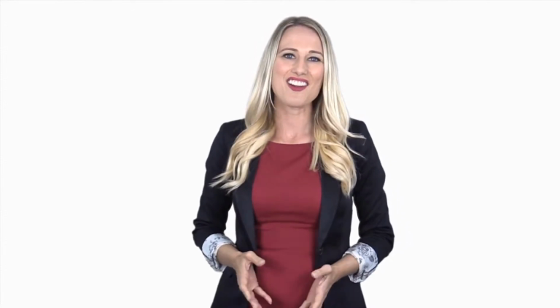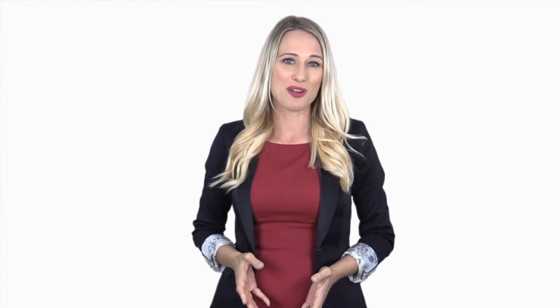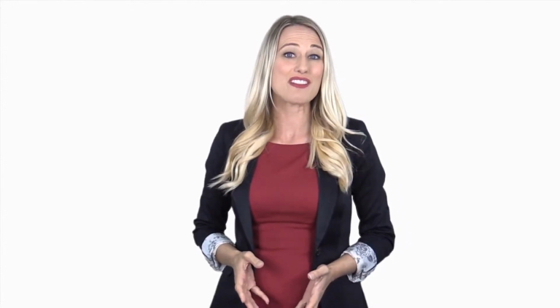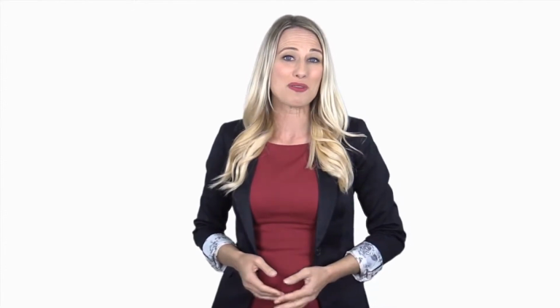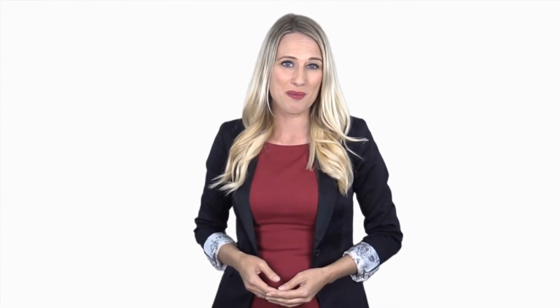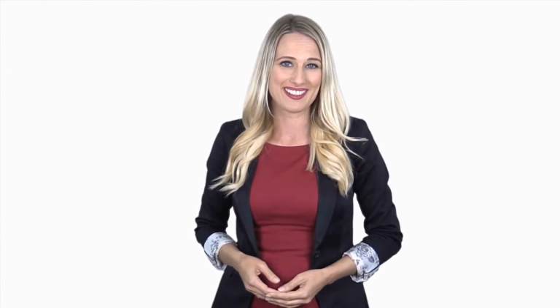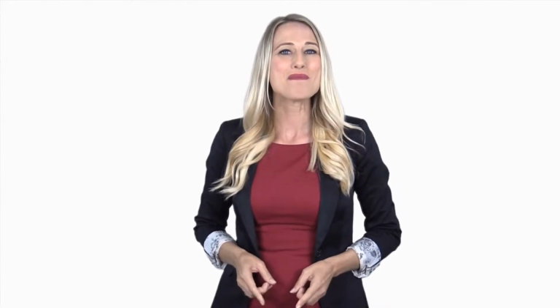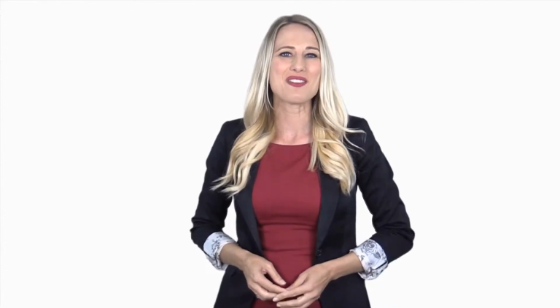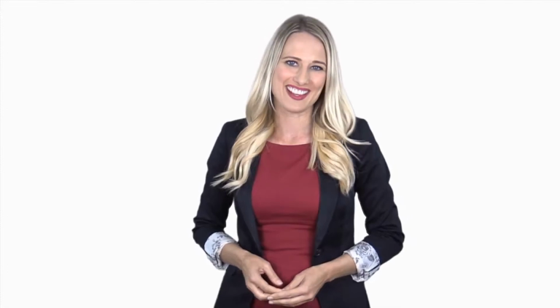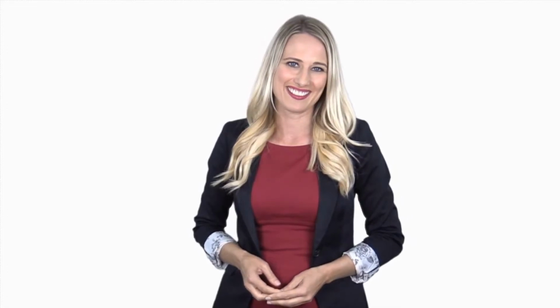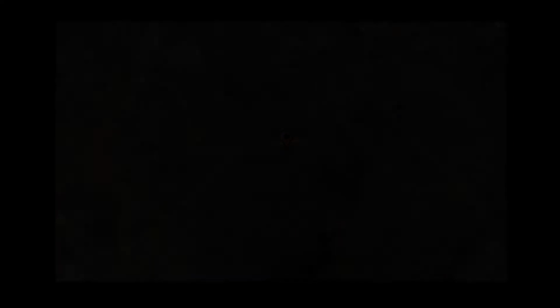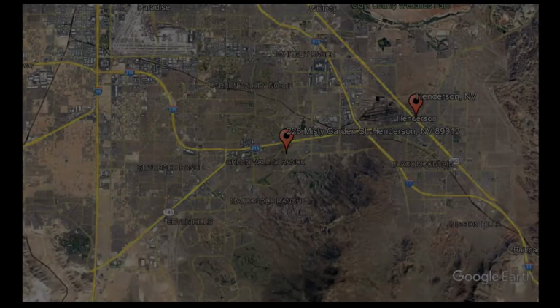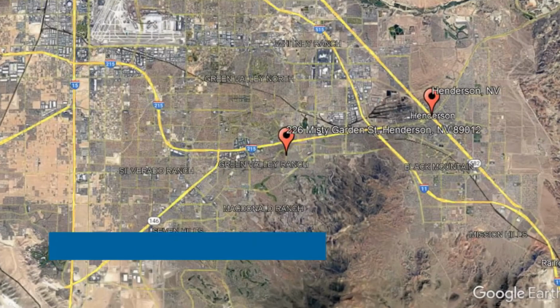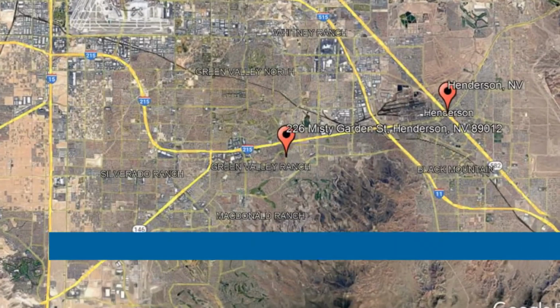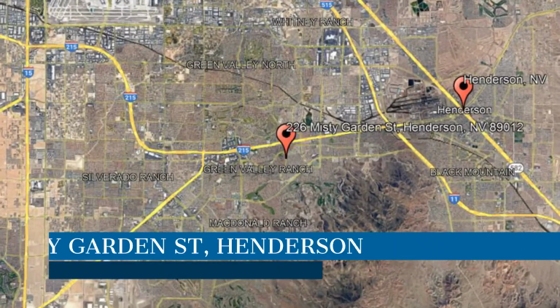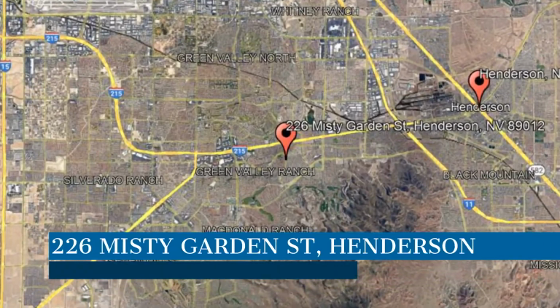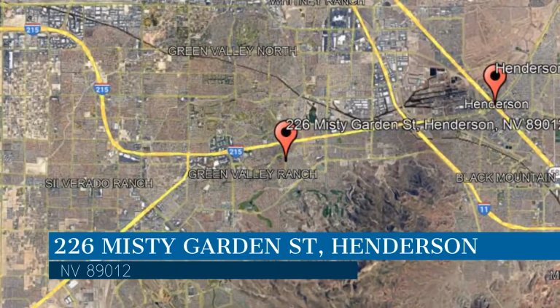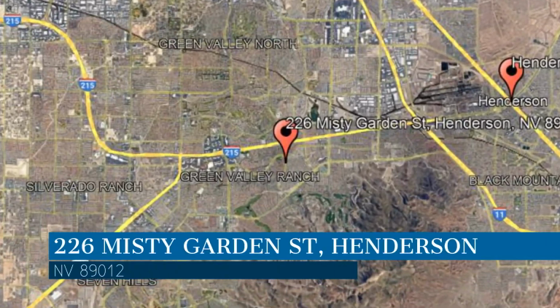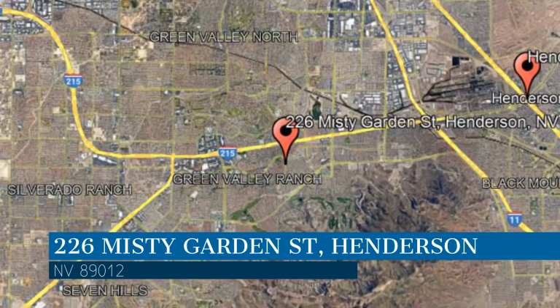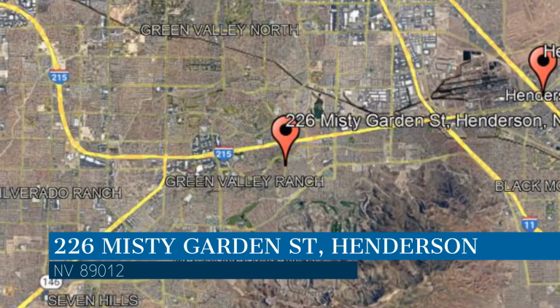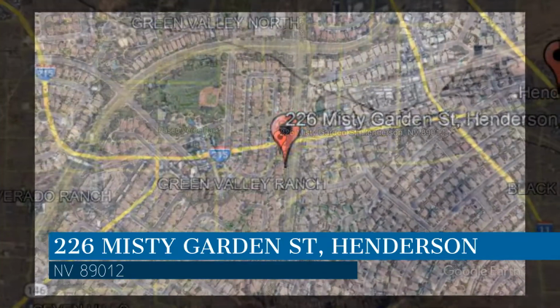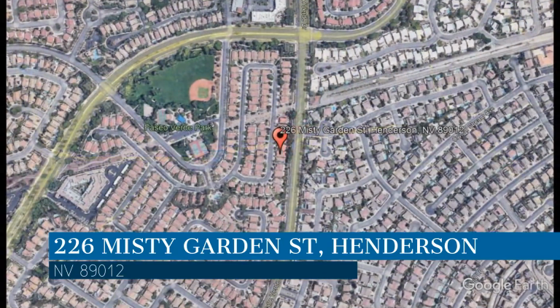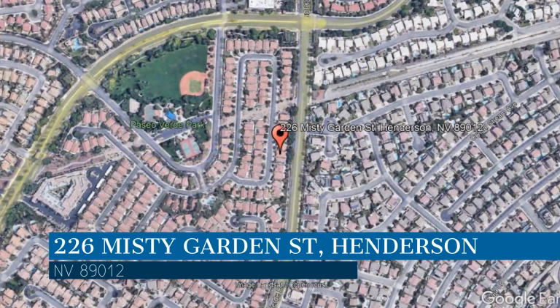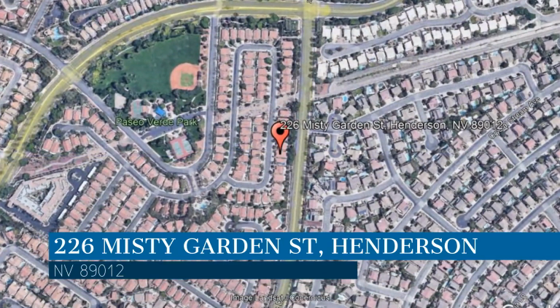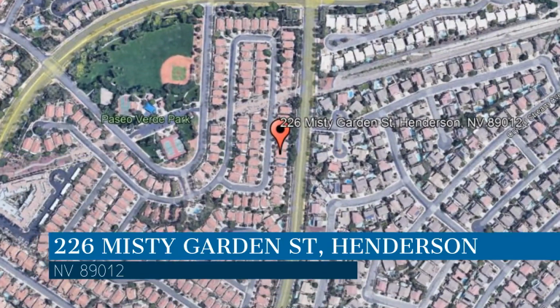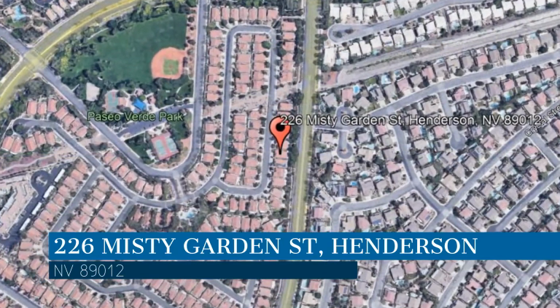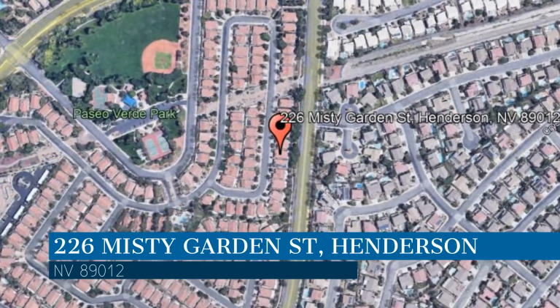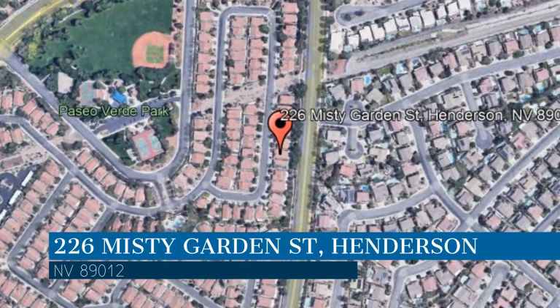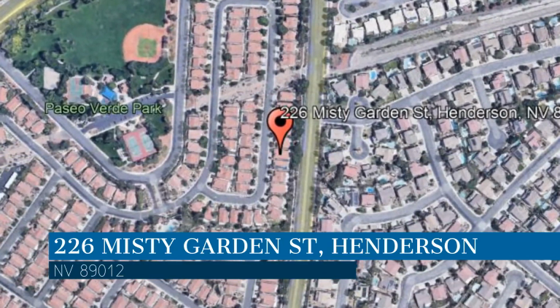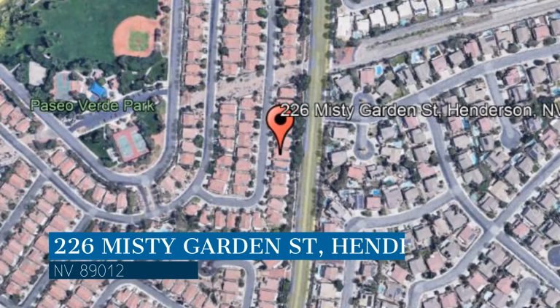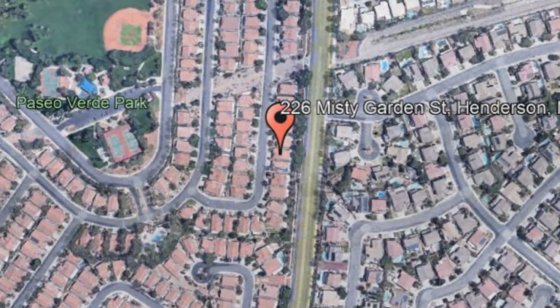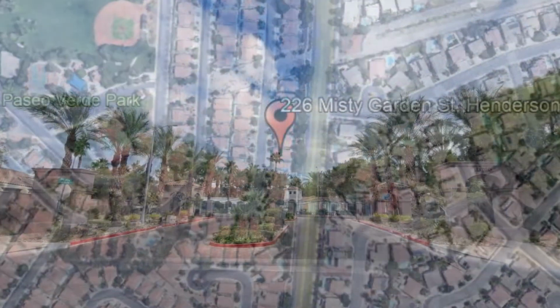Here are photos of an available rental property. Make it yours today. This property is located at the address on your screen, and this video is brought to you by Robinson Realty and Management, a leader in Henderson property management.